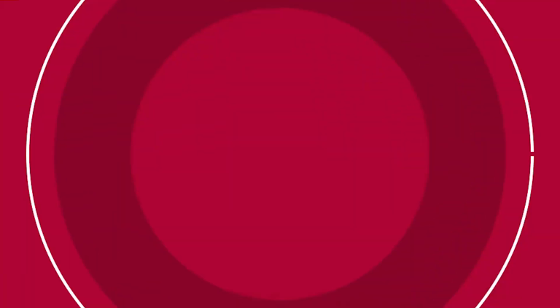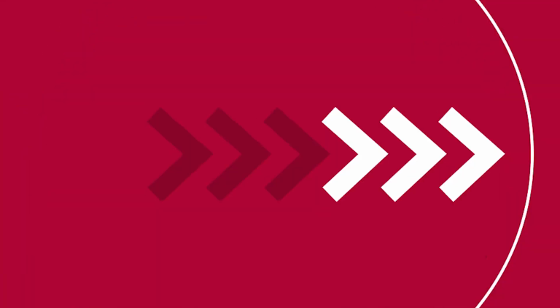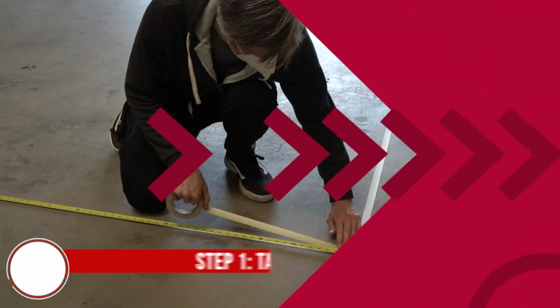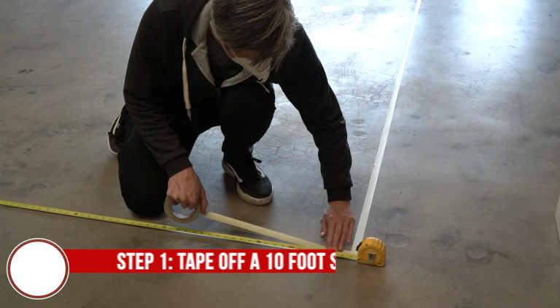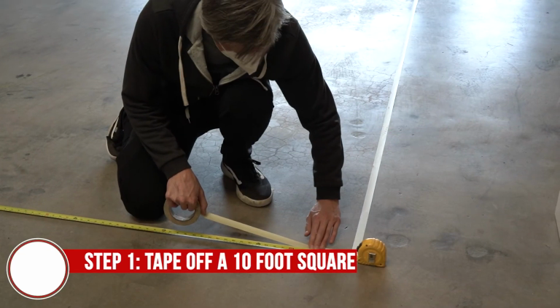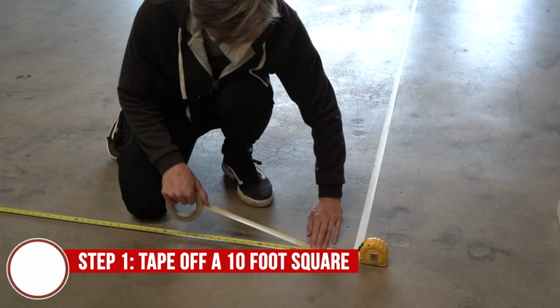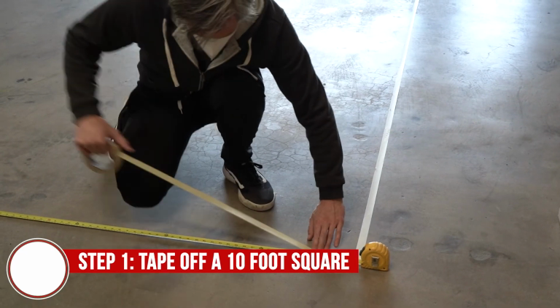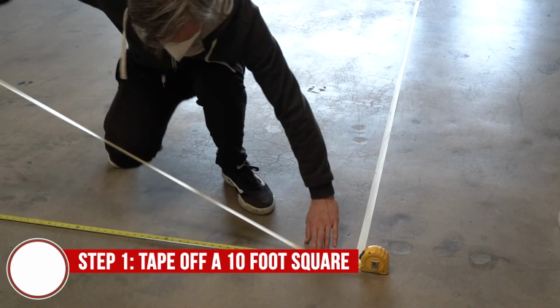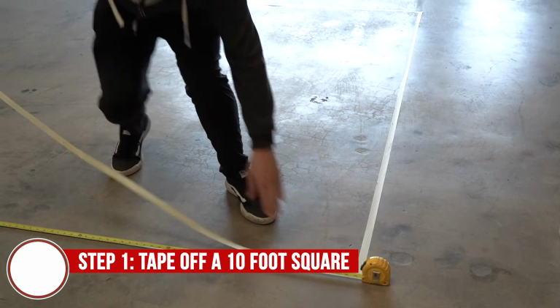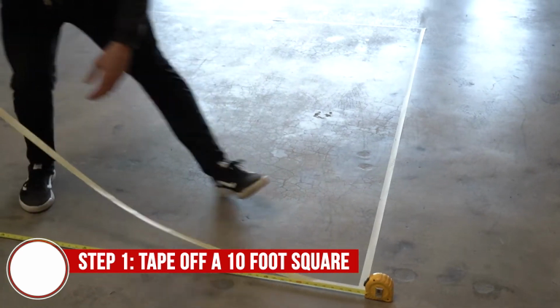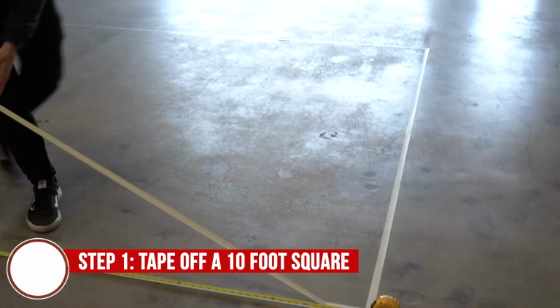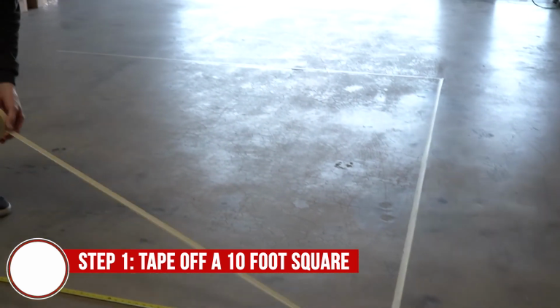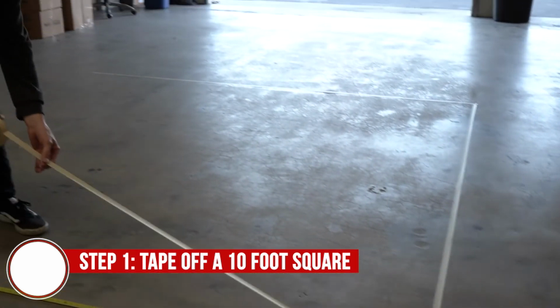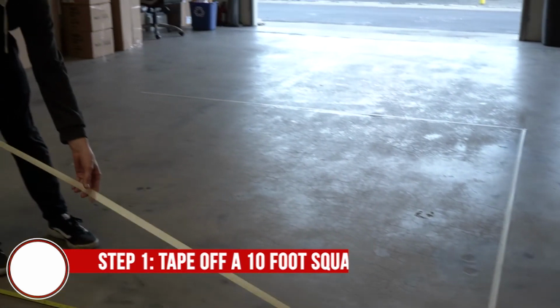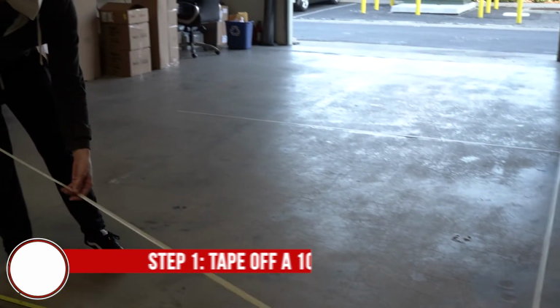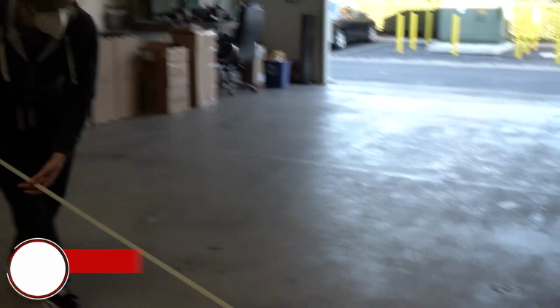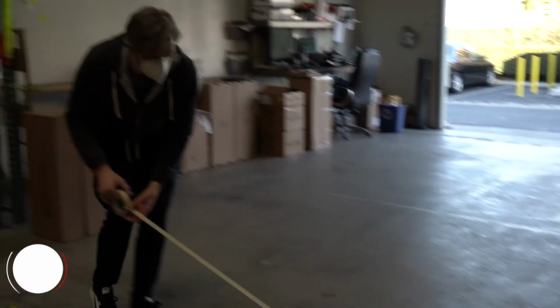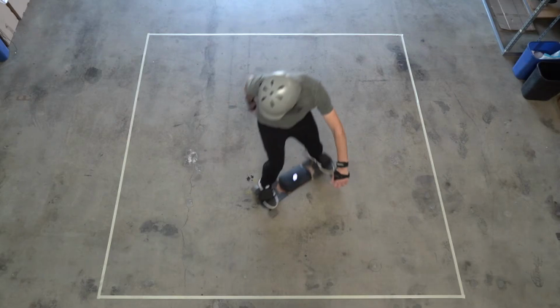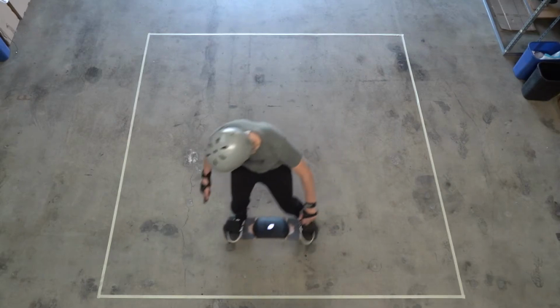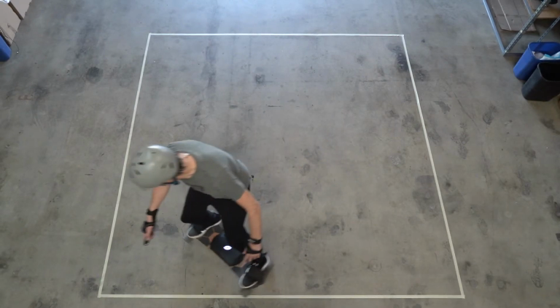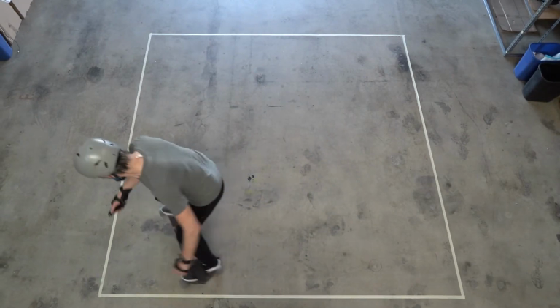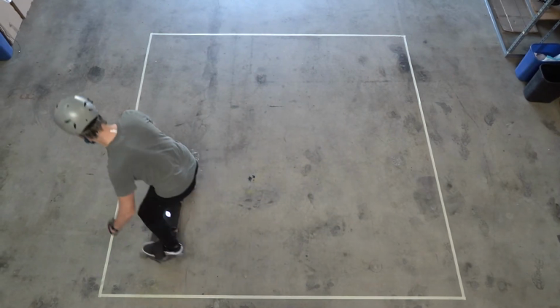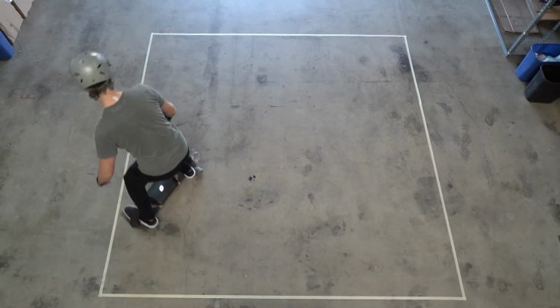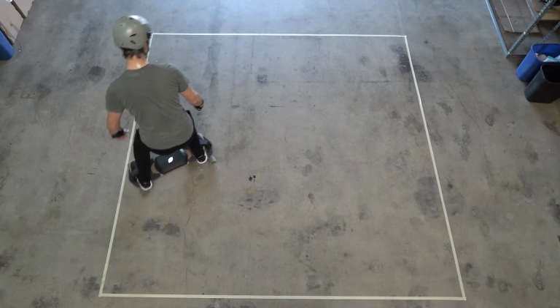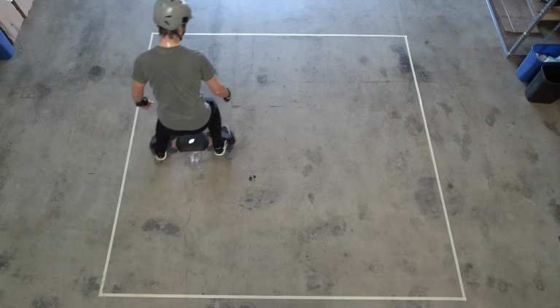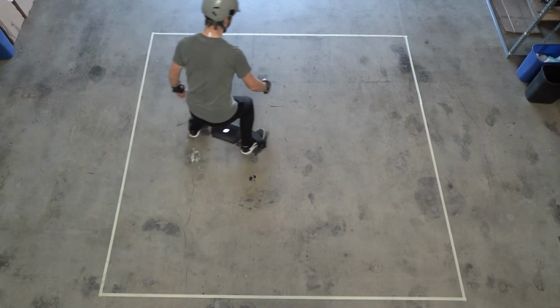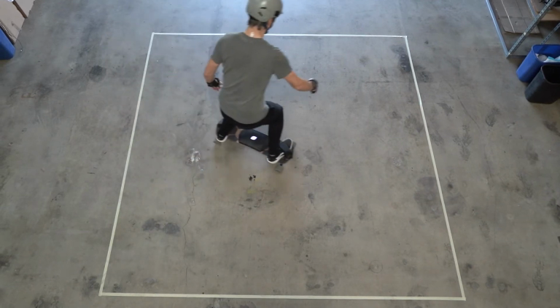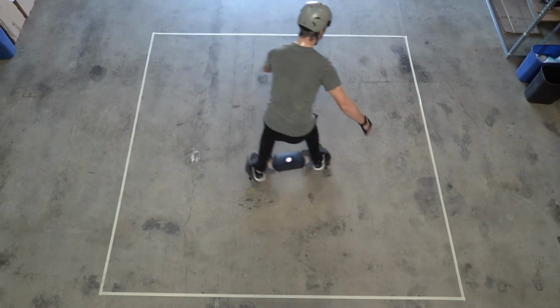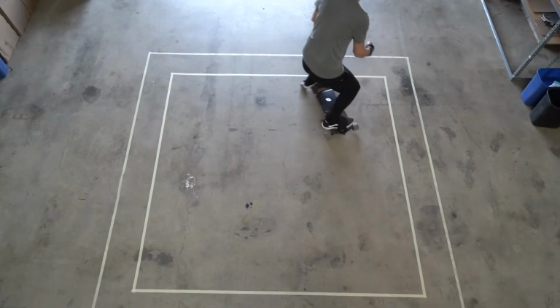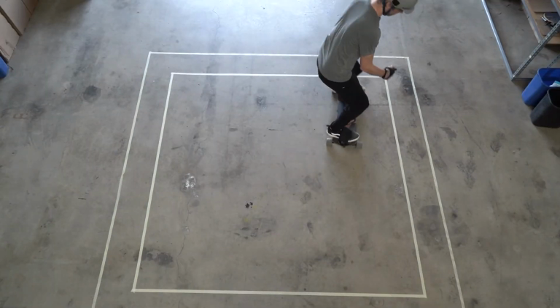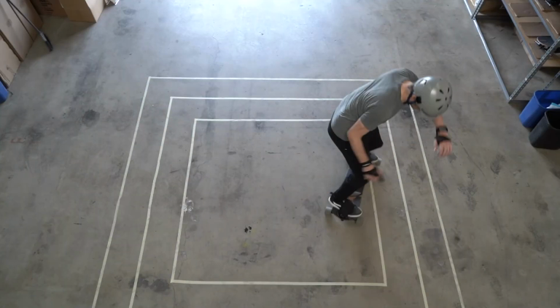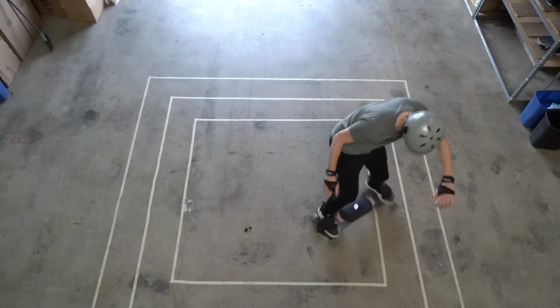Here we have taped off a 10-foot square, equal to a one-car garage or half of a two-car garage. Don't worry if you don't have a garage, because our goal is to reduce this square to only six by six feet.